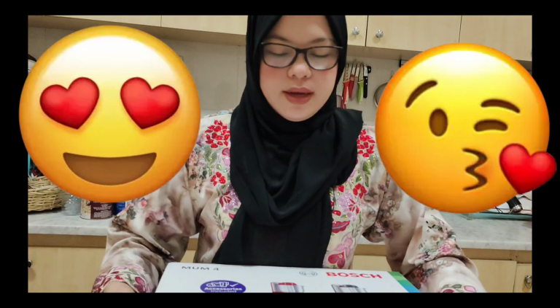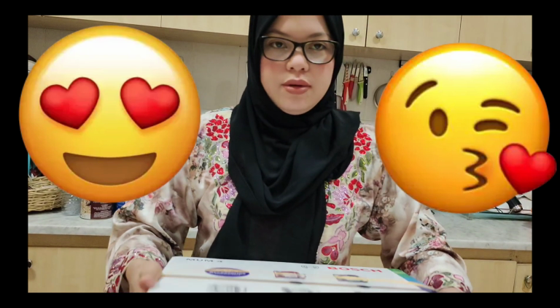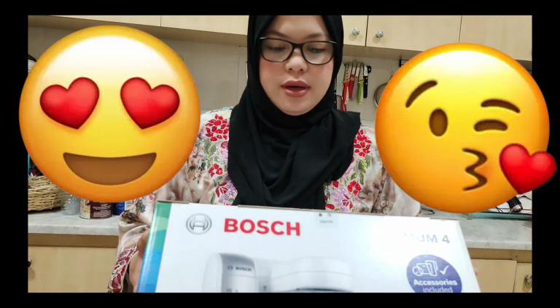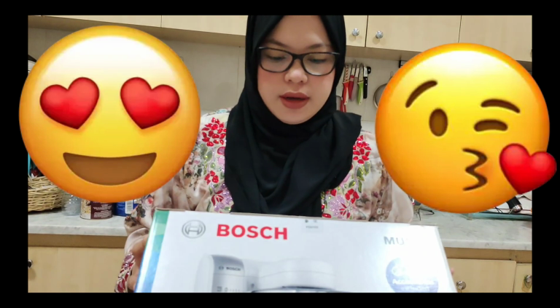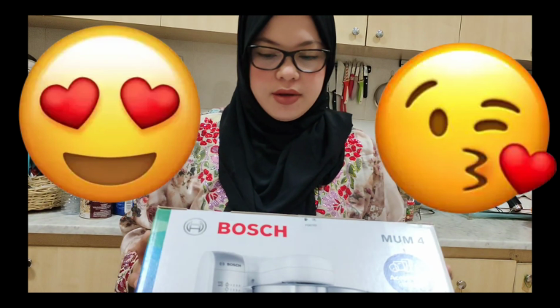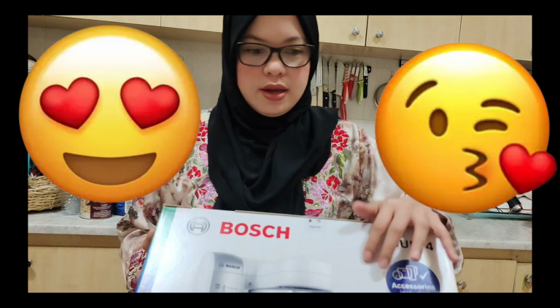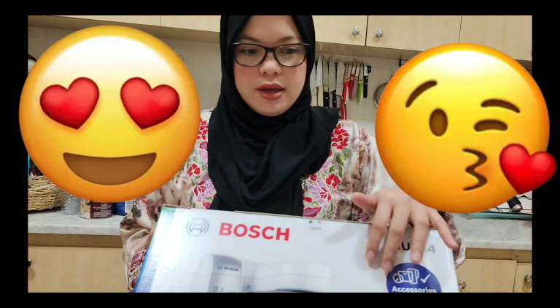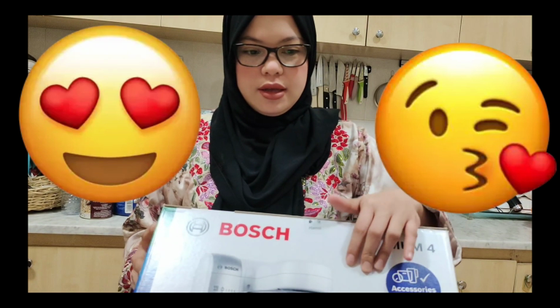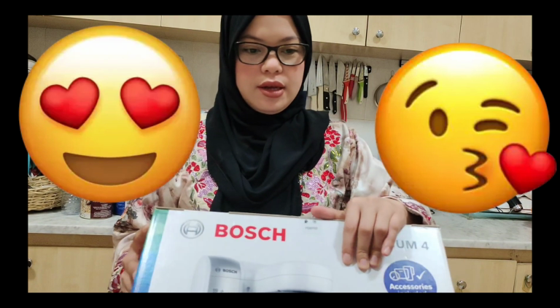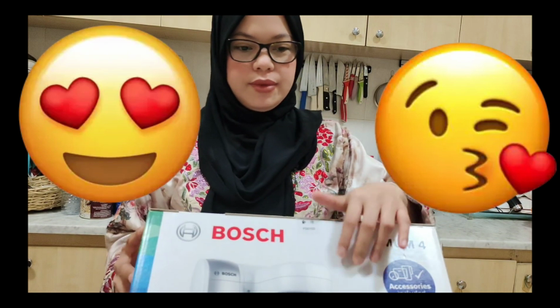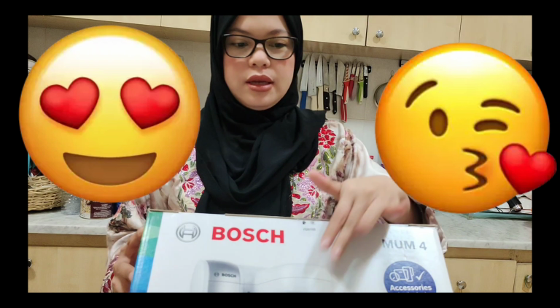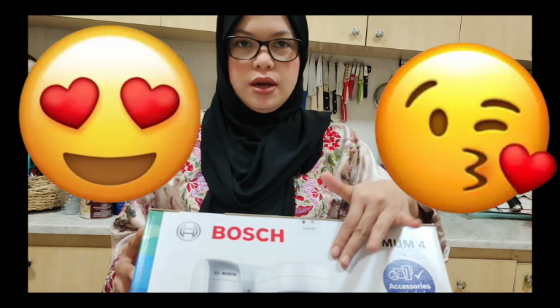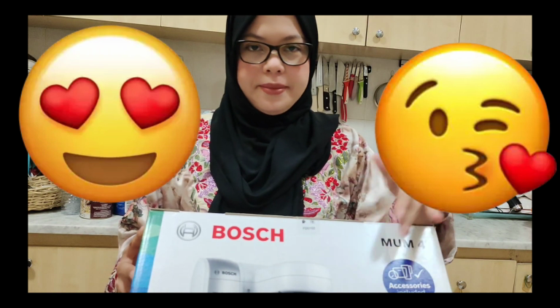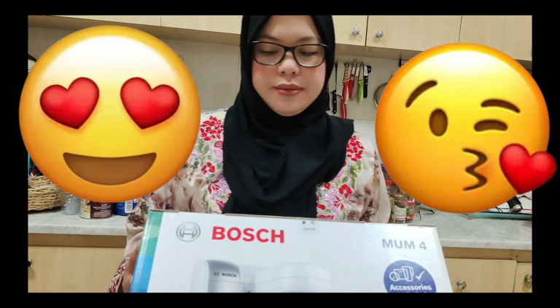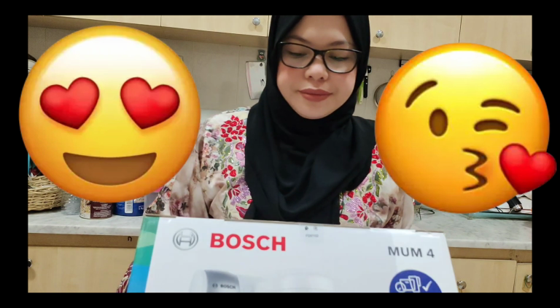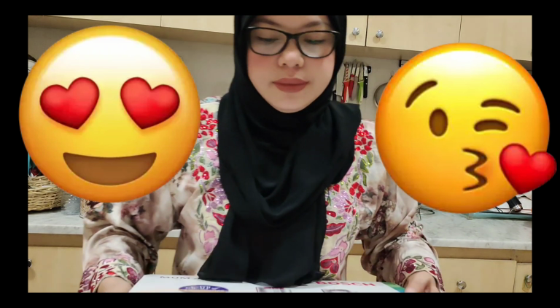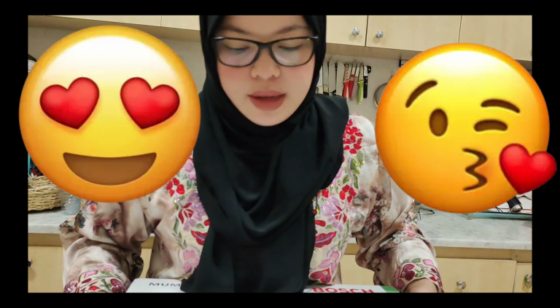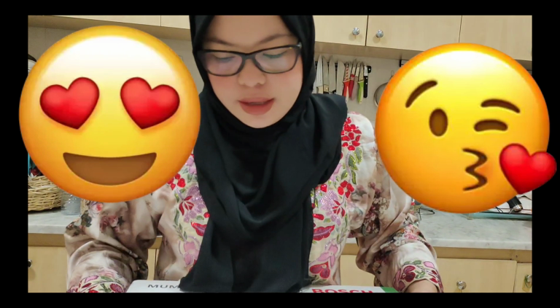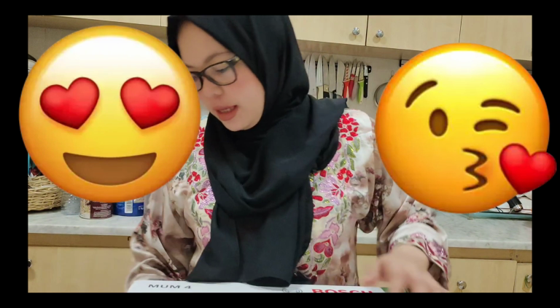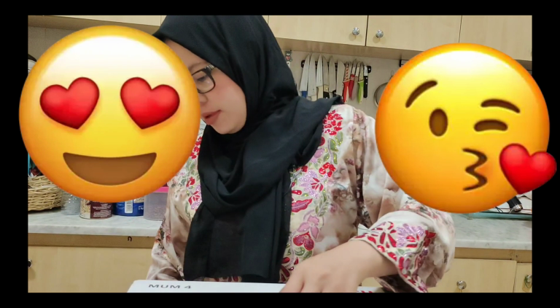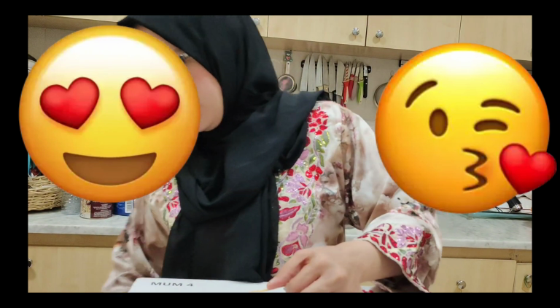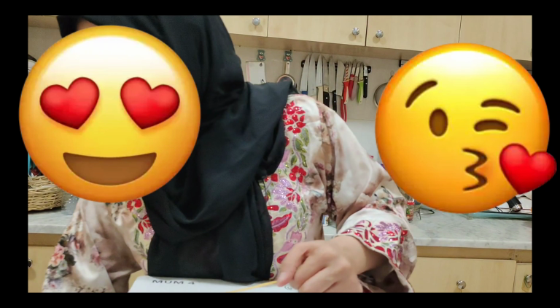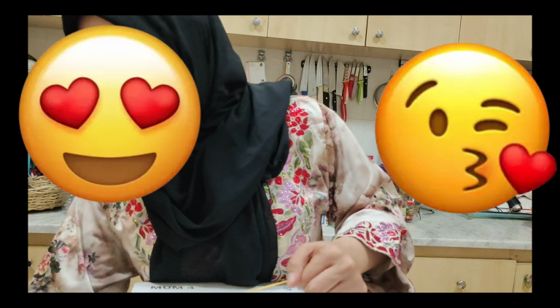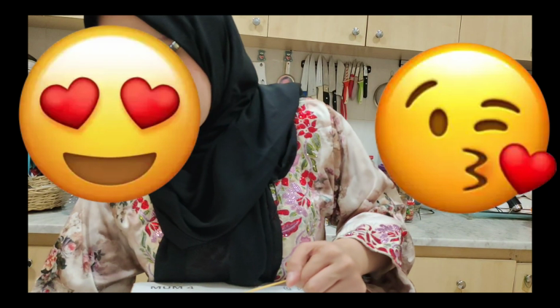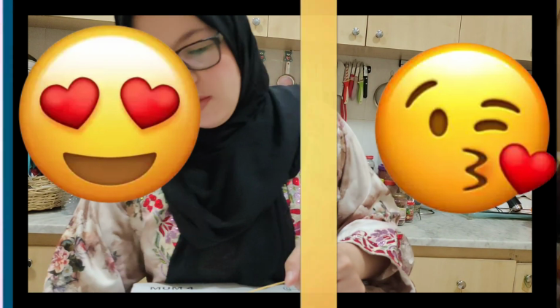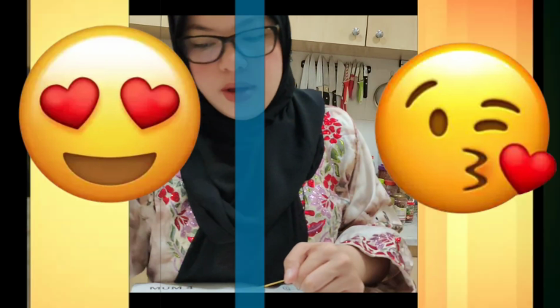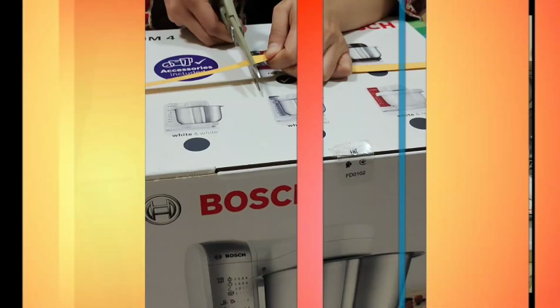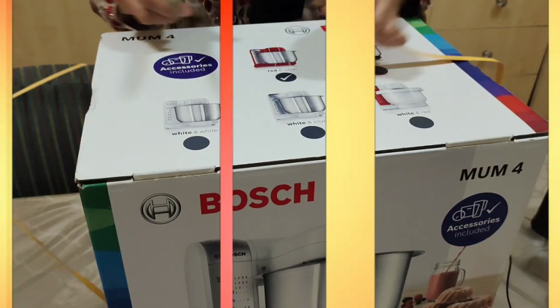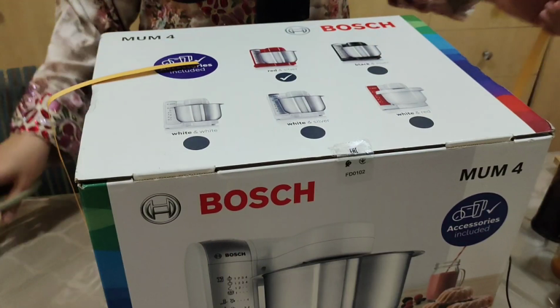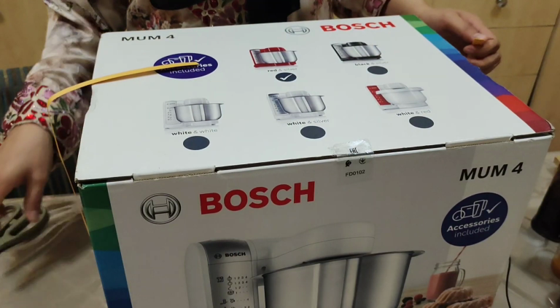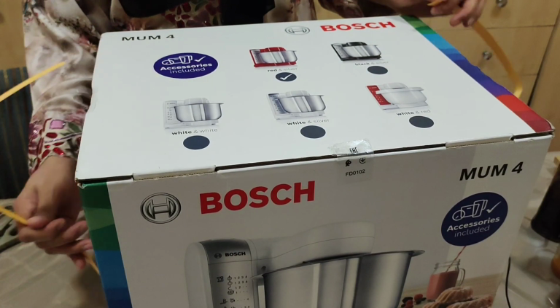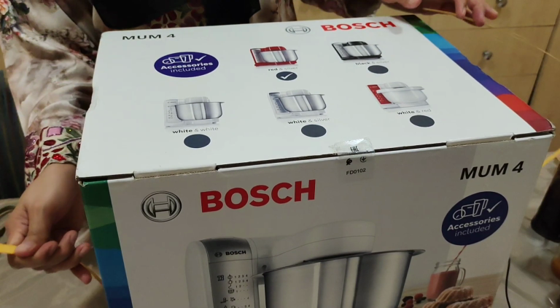Ito, ayan, kita niyo yan. Kita niyo yan. Kita niyo sya. Ayan, babuksan na natin sya. Excited na rin ako. Babuksan na natin. Excited na ako.